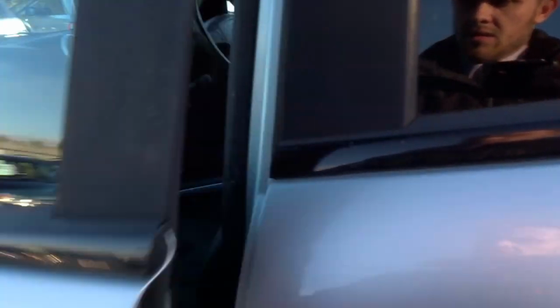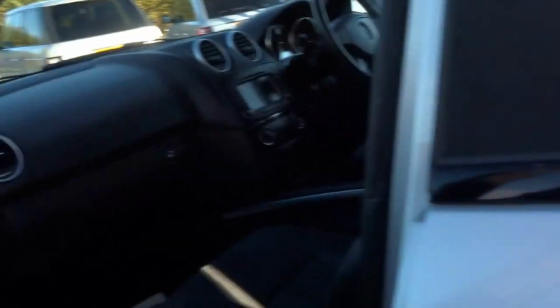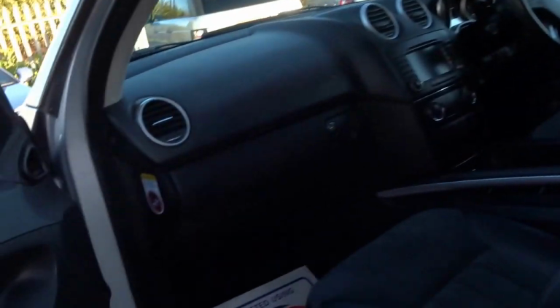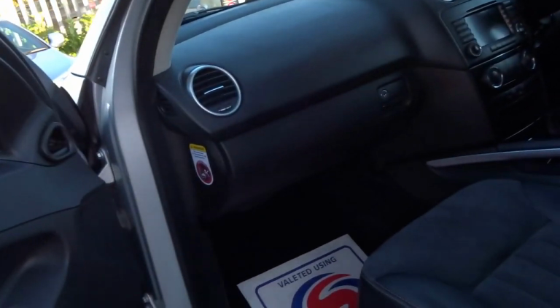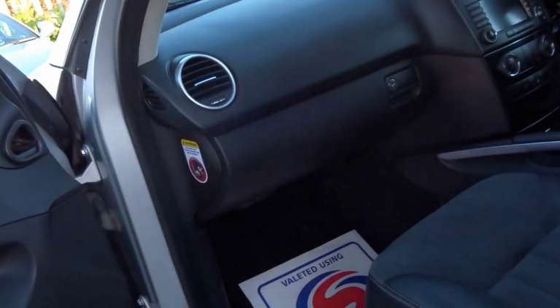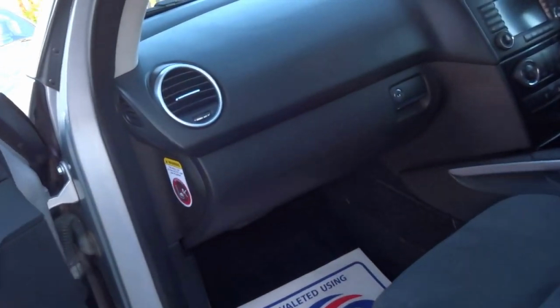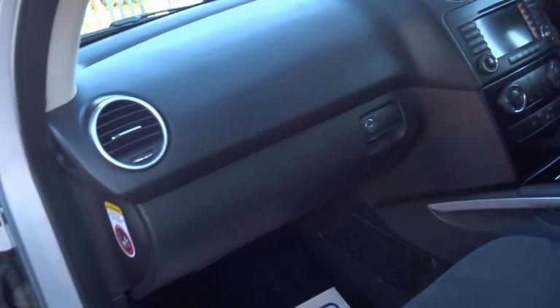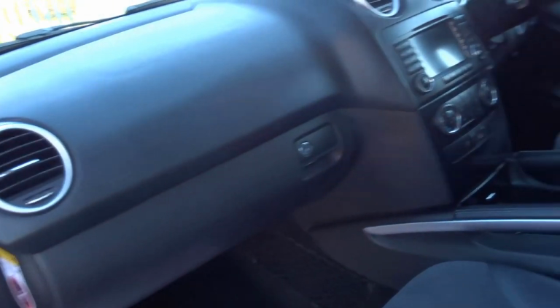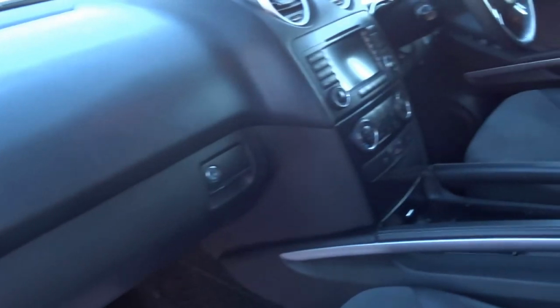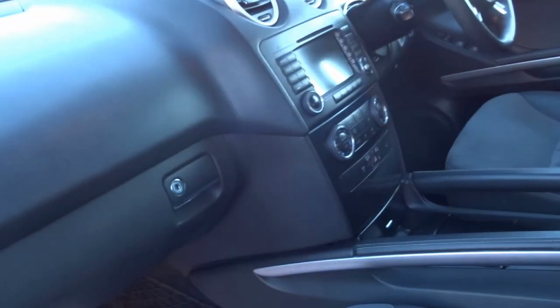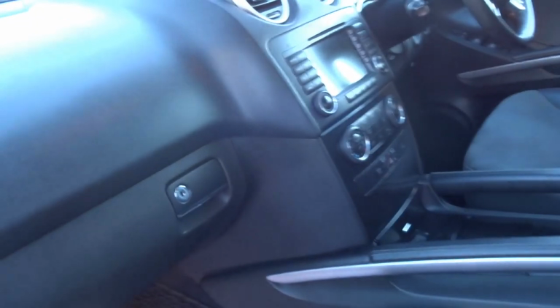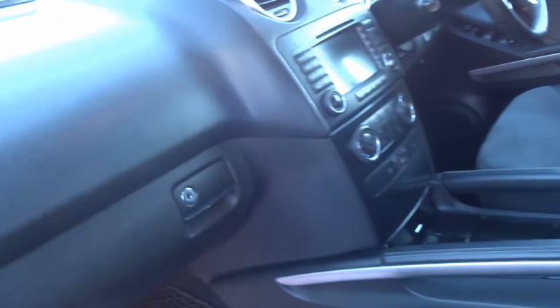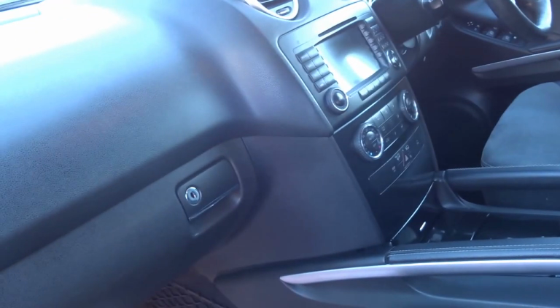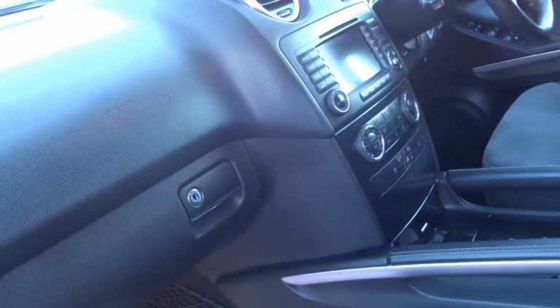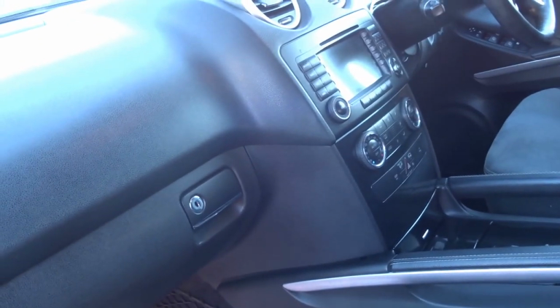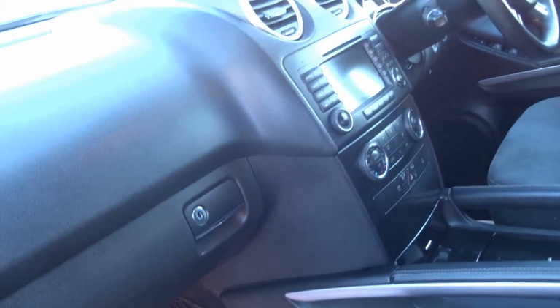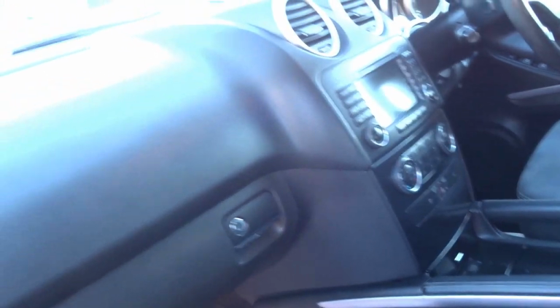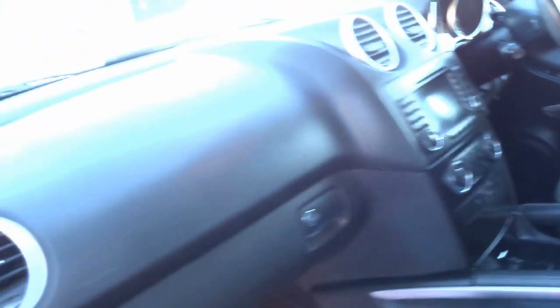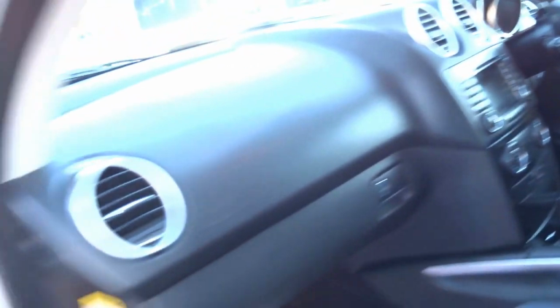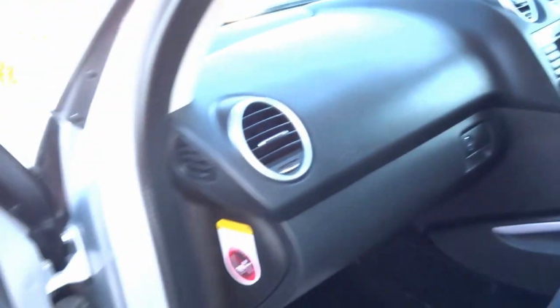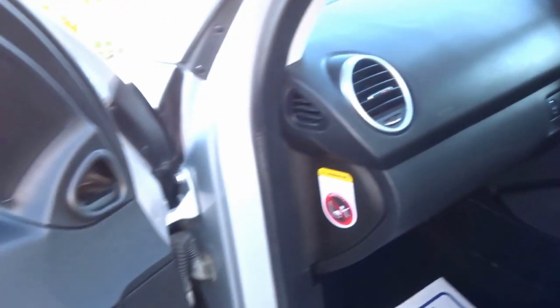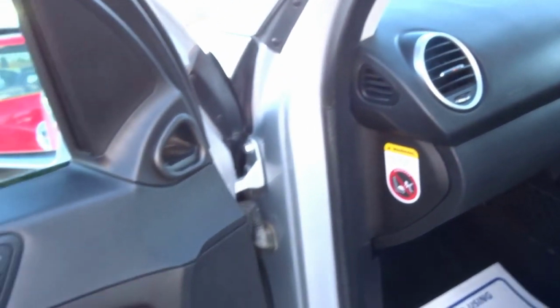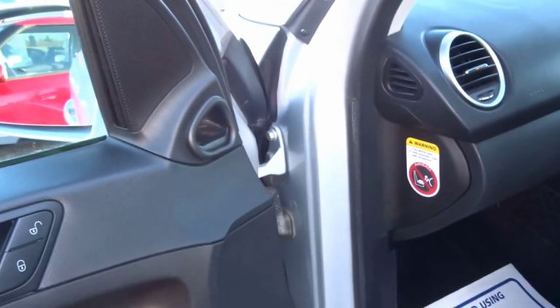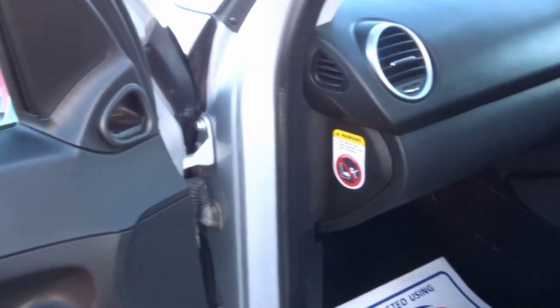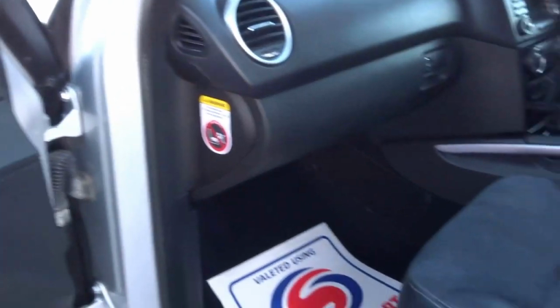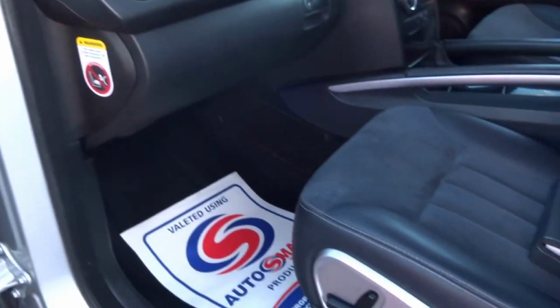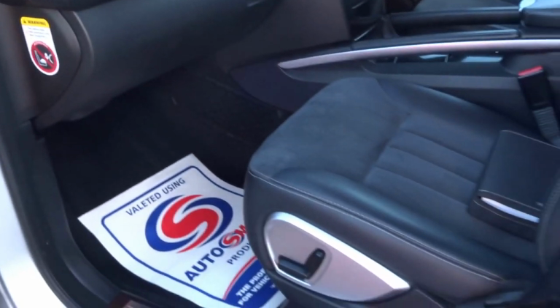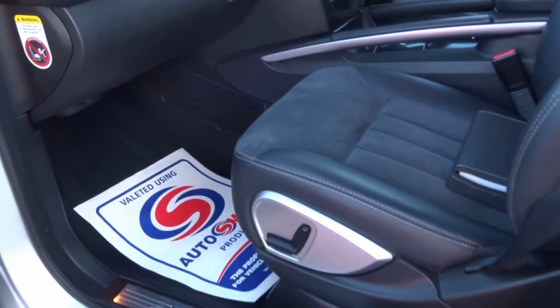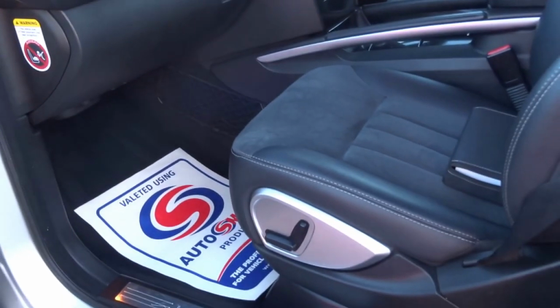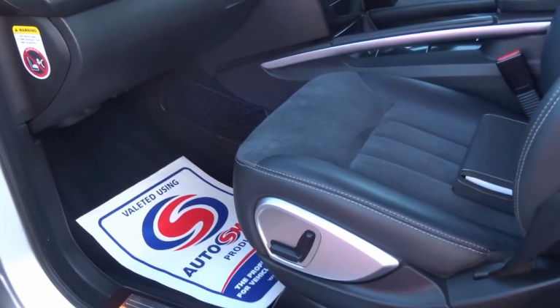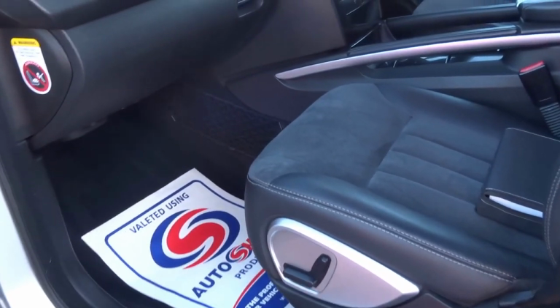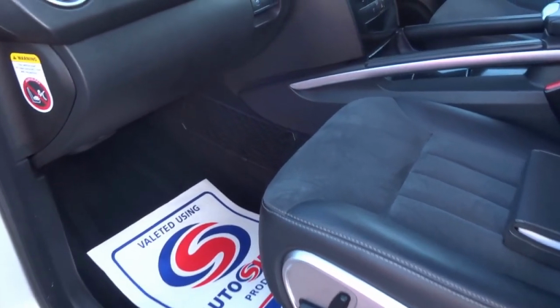It's only done 130,000 miles but don't let the mileage put you off this vehicle. These 320s have a very very strong engine. There are also electric seats in the front.